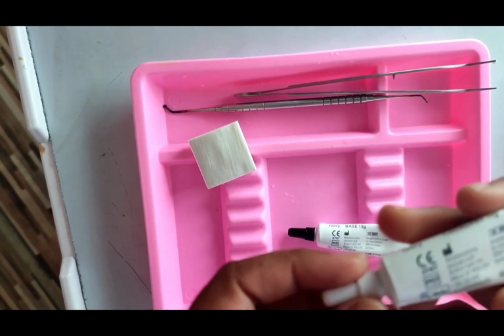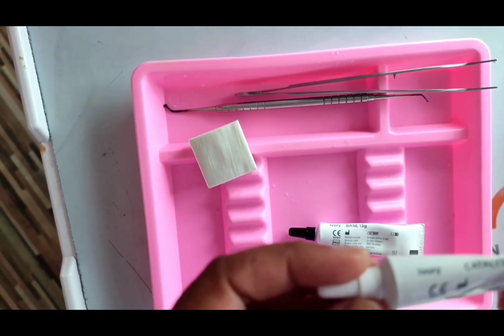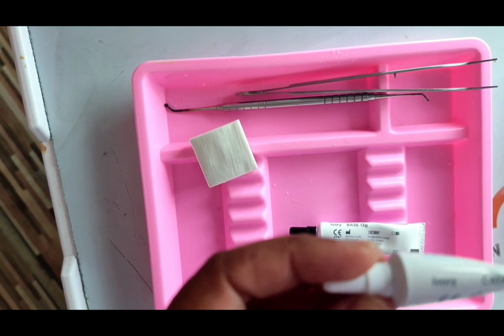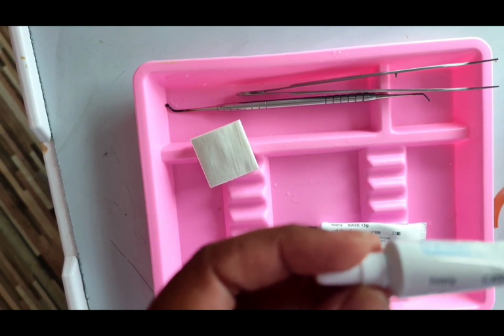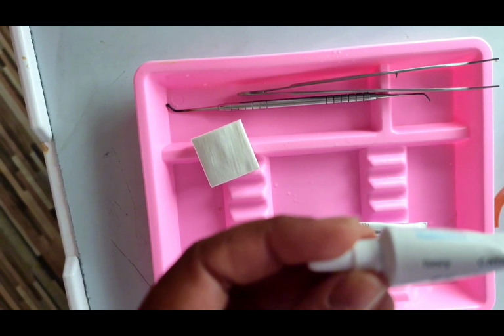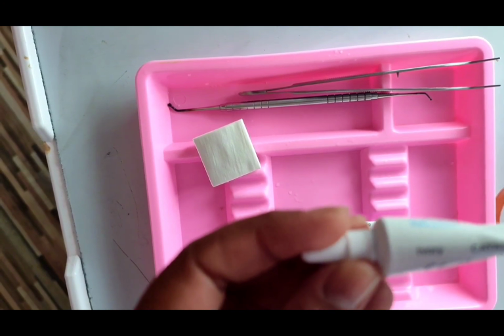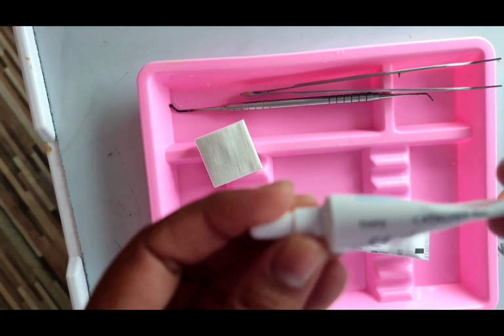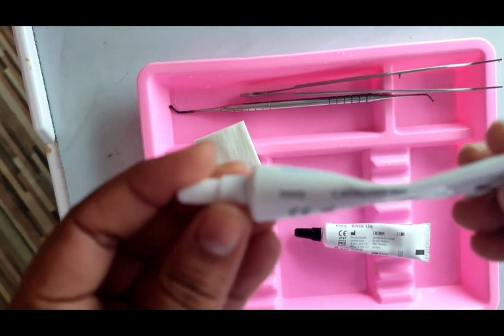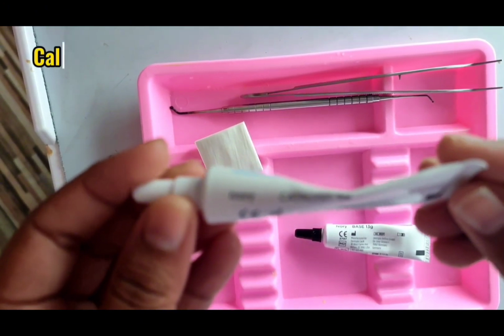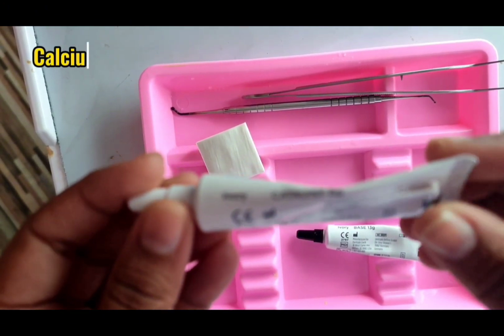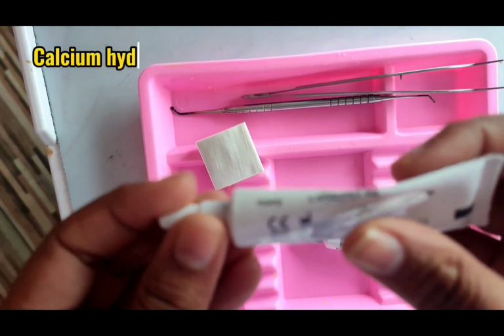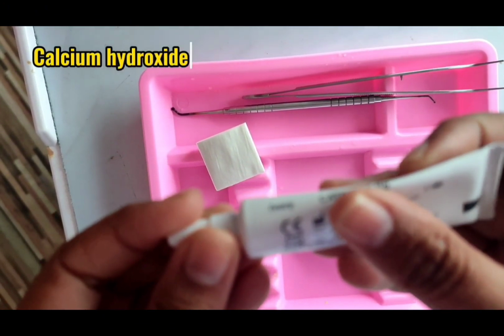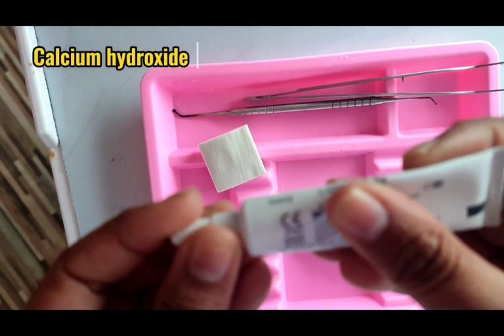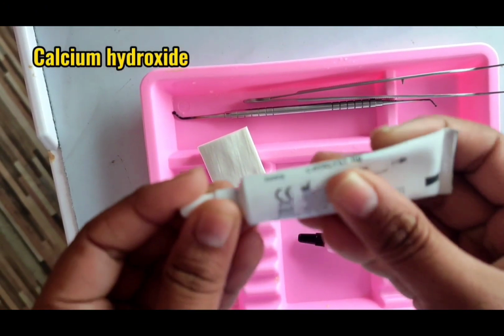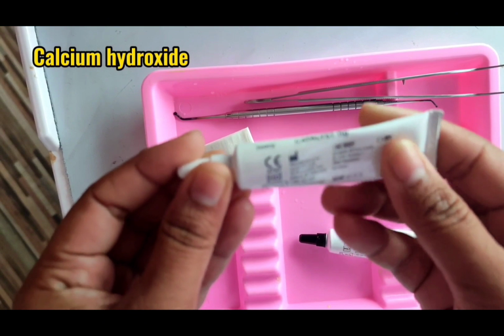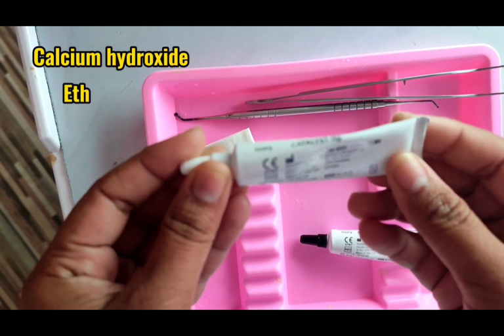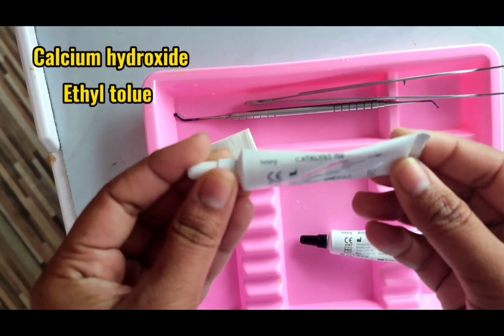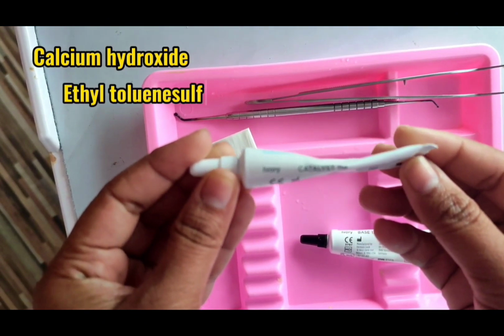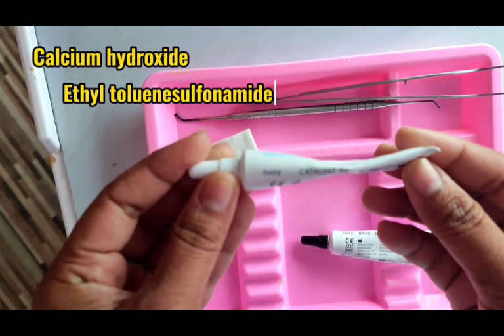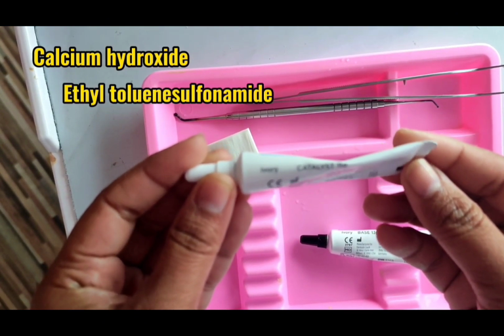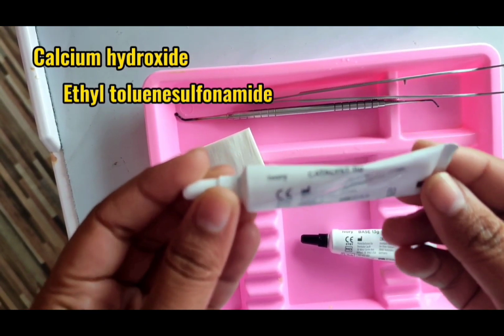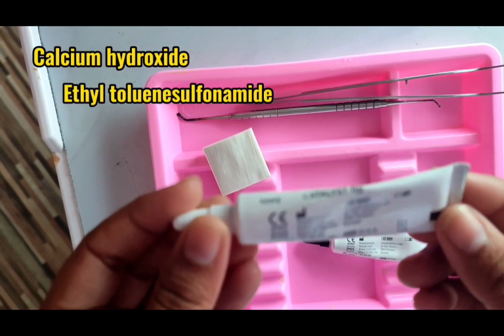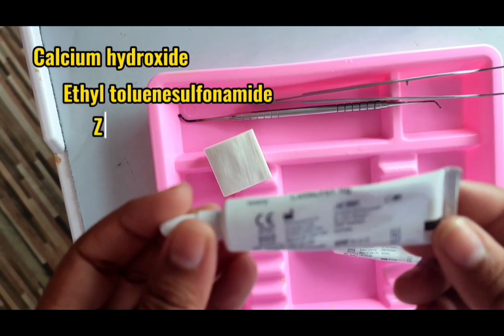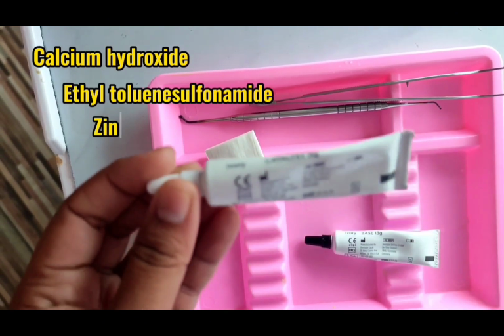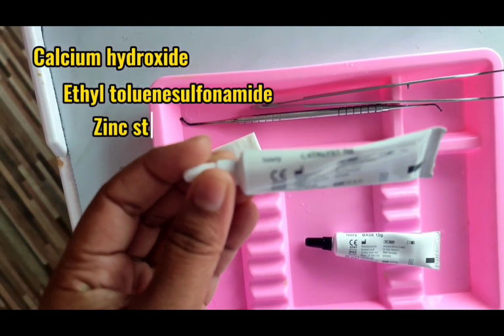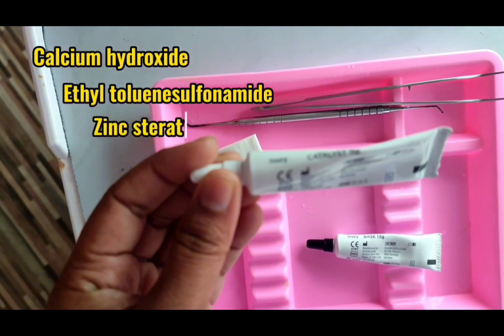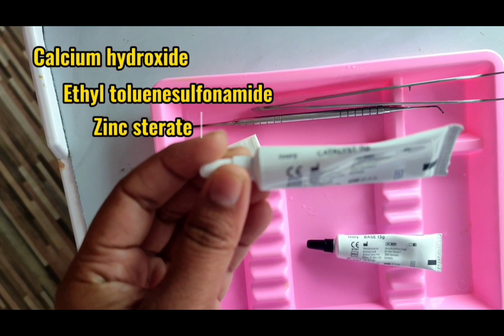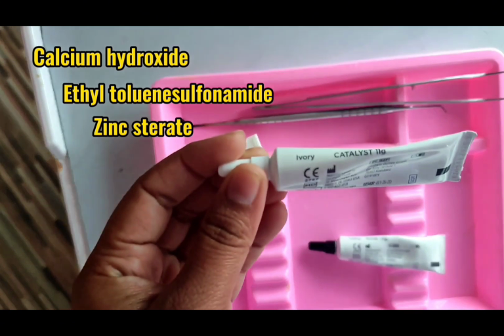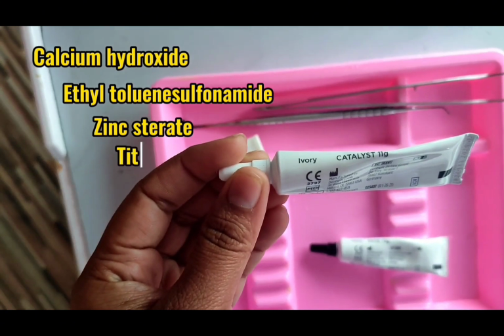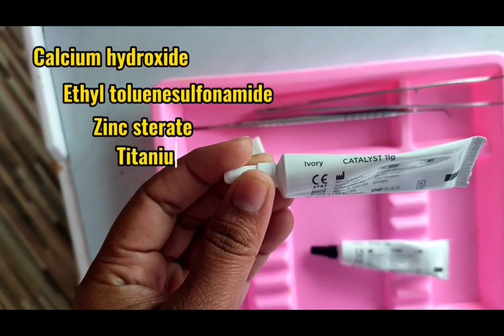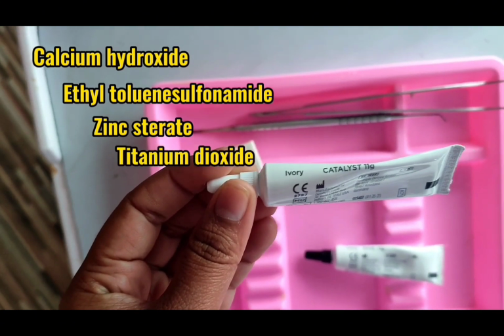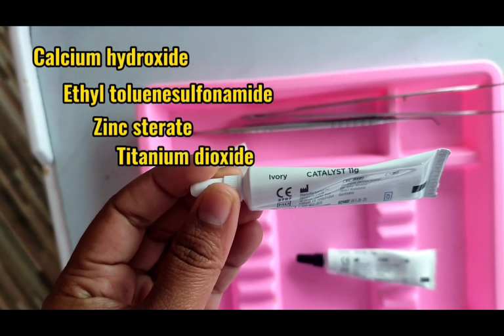The catalyst paste is composed of calcium hydroxide, ethyl toluene sulfonamide, zinc stearate, titanium dioxide, zinc oxide, and iron oxide.